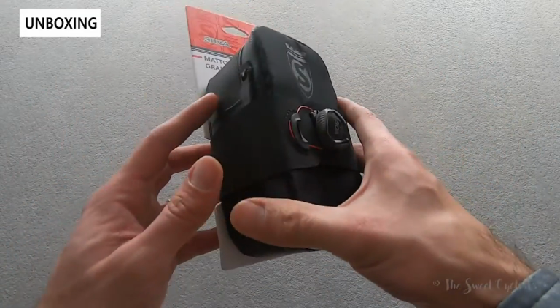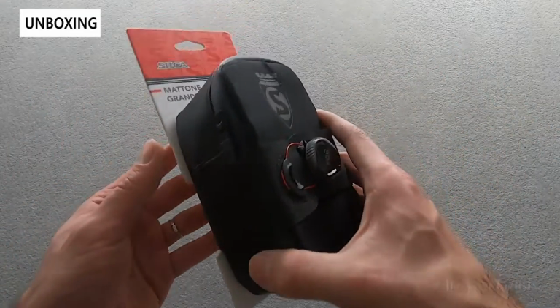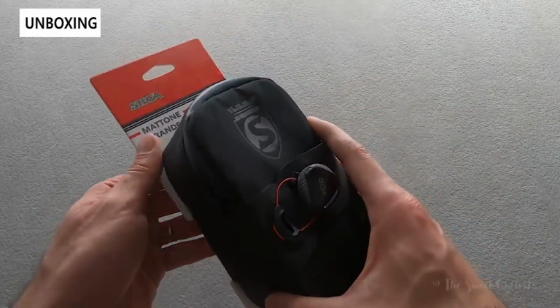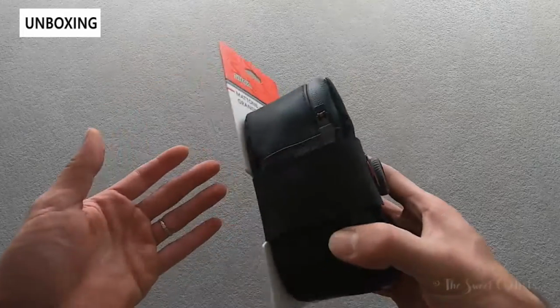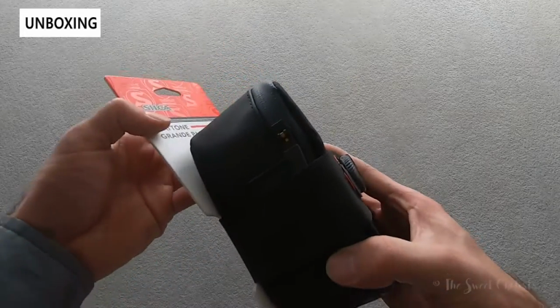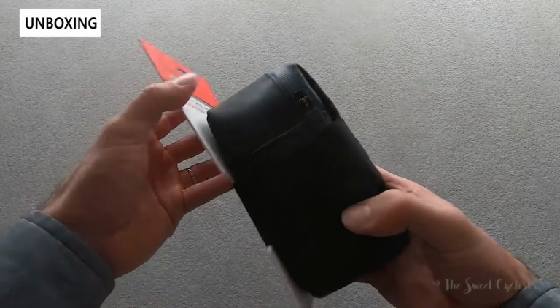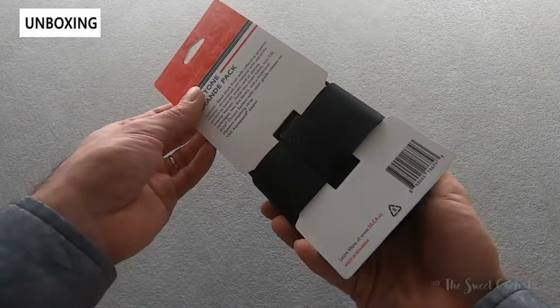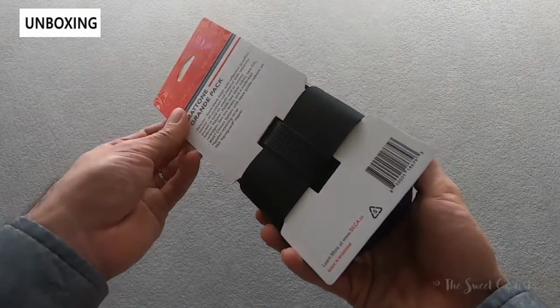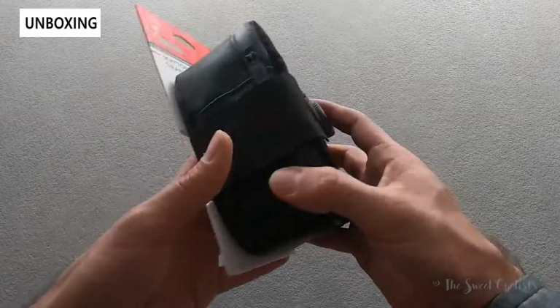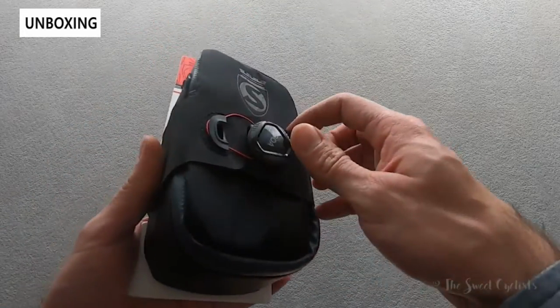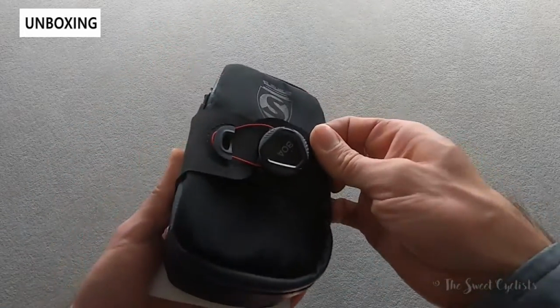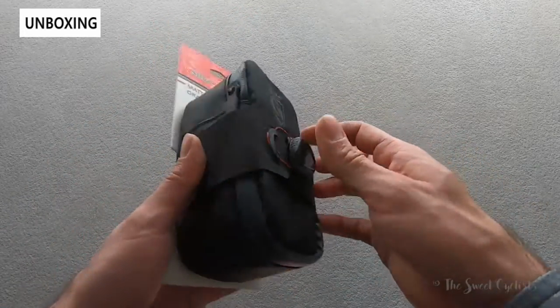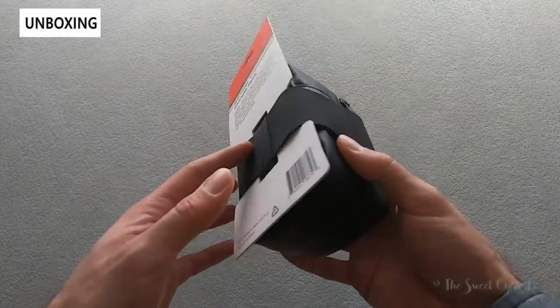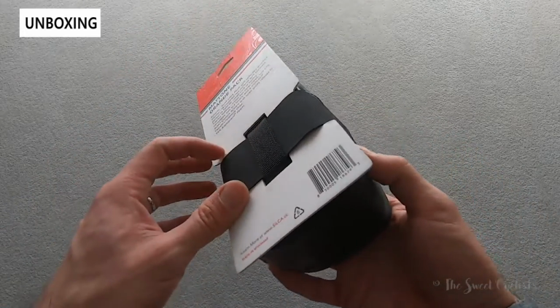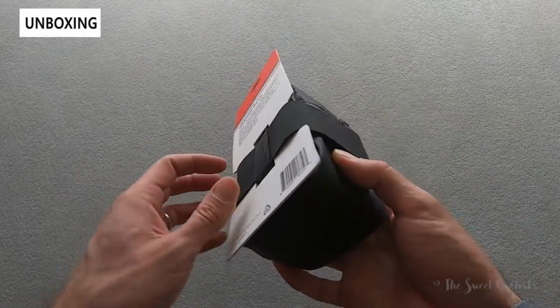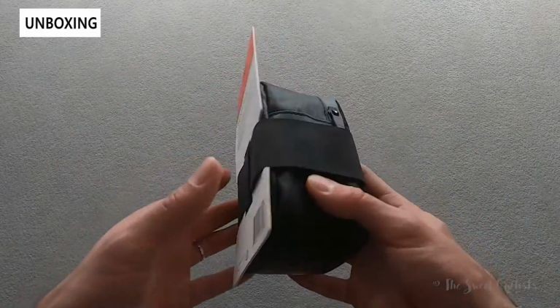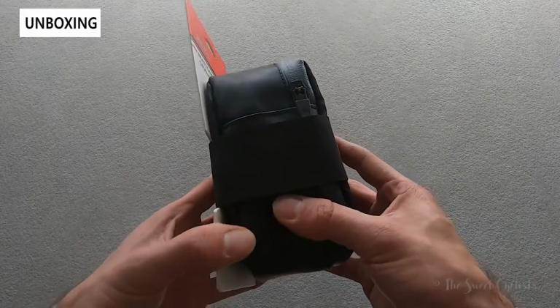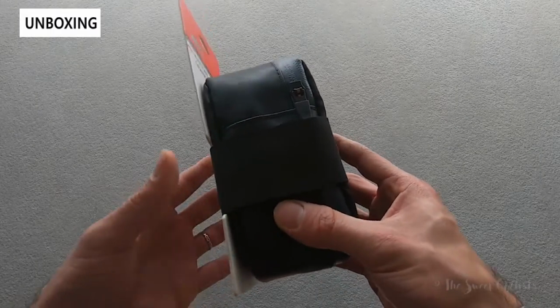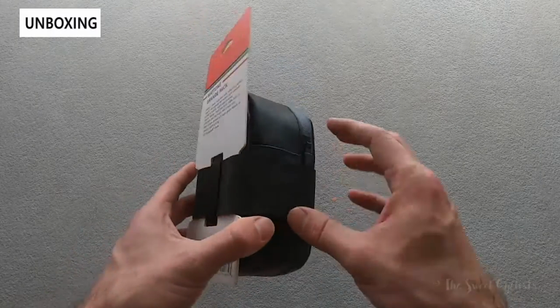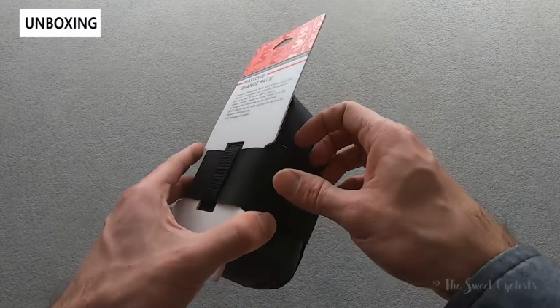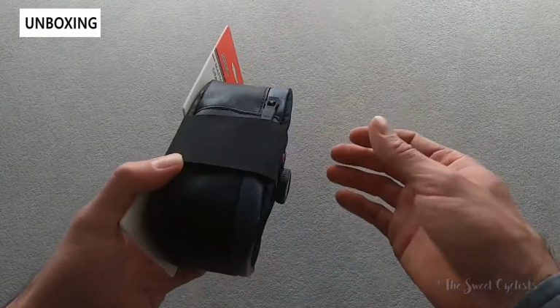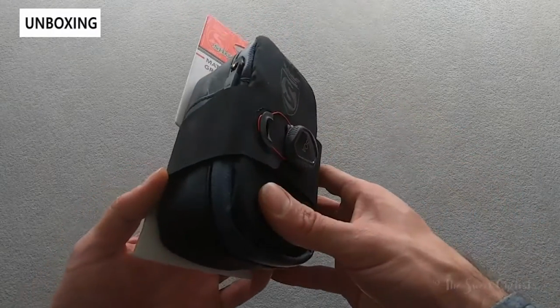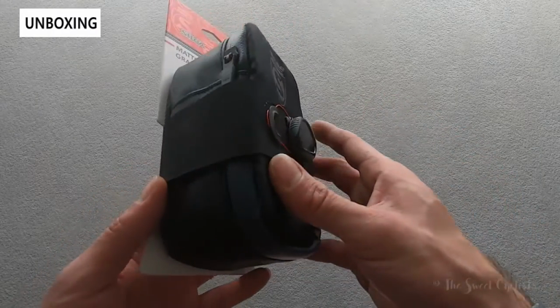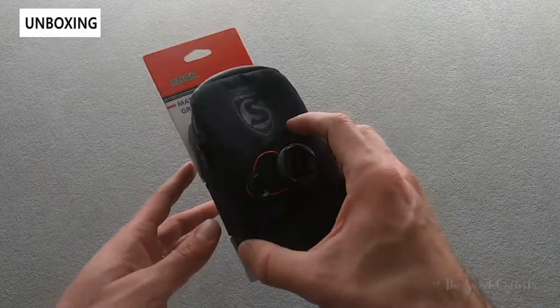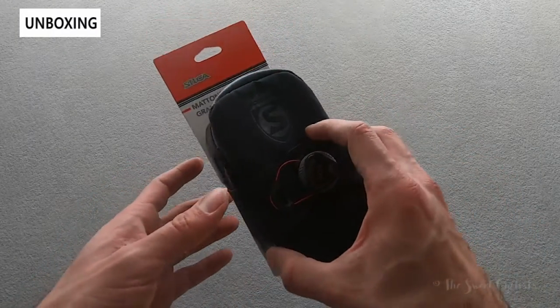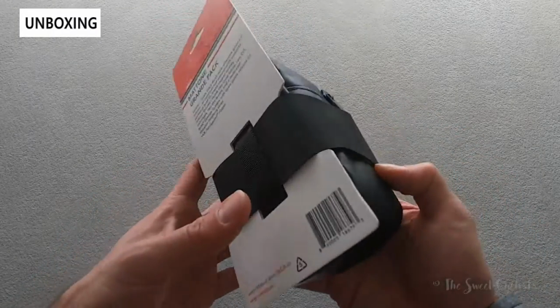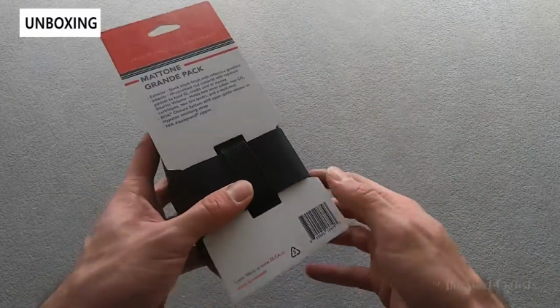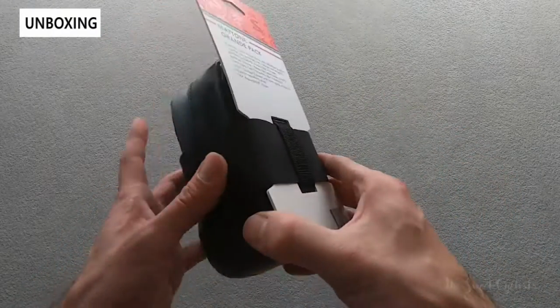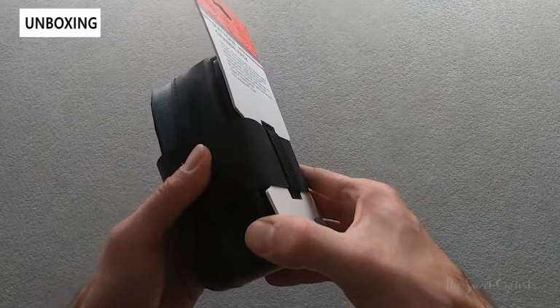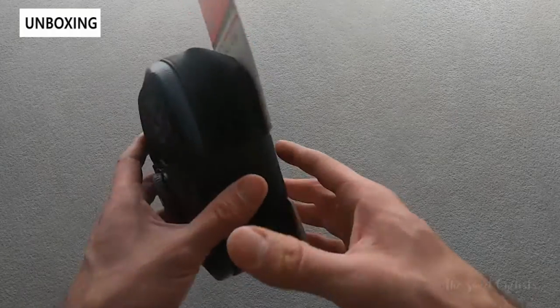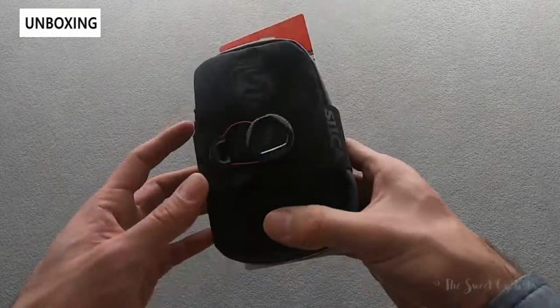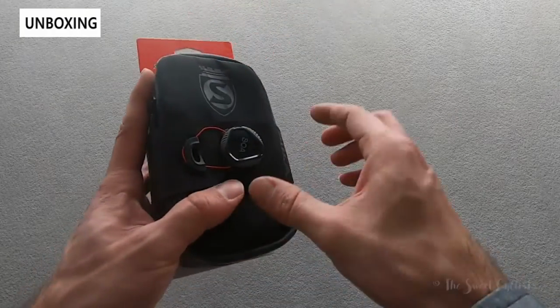In terms of packaging it's very simple — you have a cardboard backing, and the BOA strap actually used to attach it to the cardboard back the same way you would attach it to your bike. So go ahead and take it off that cardboard and go over the specs.